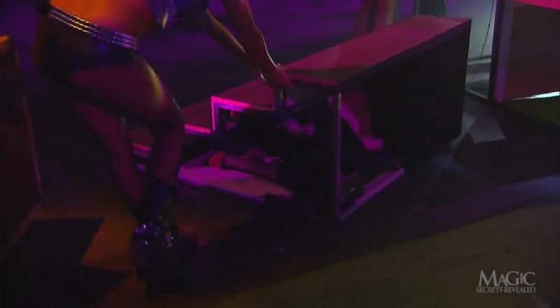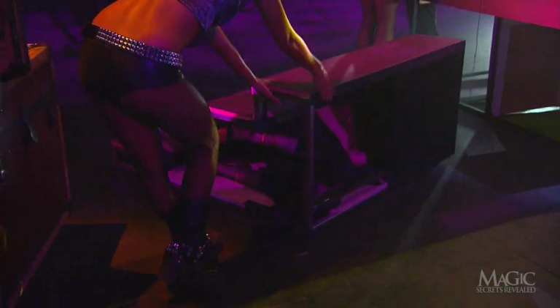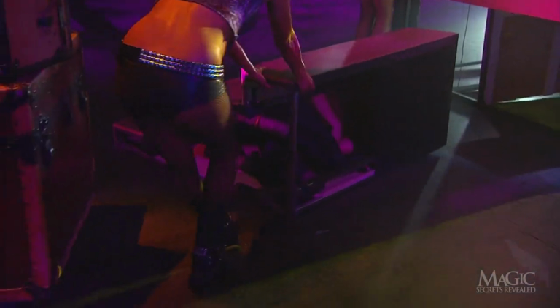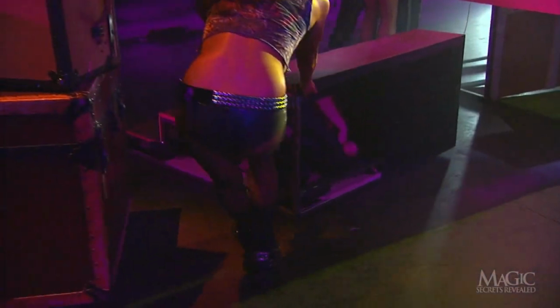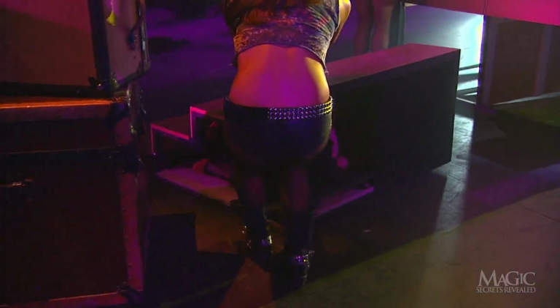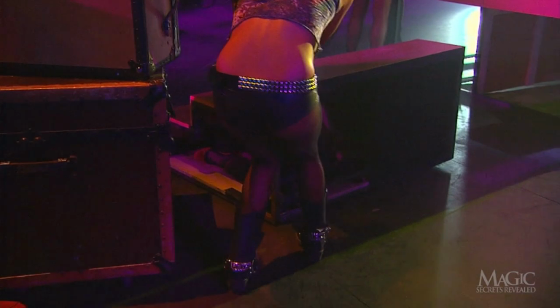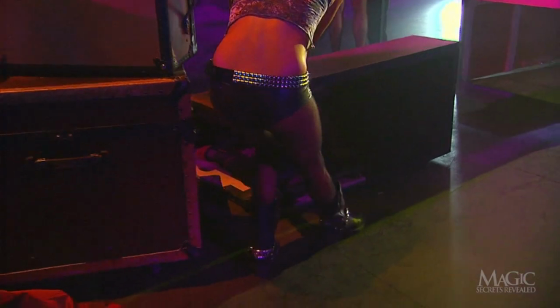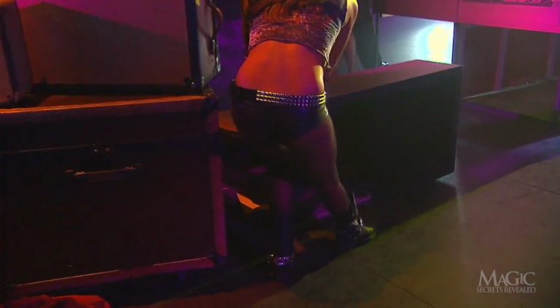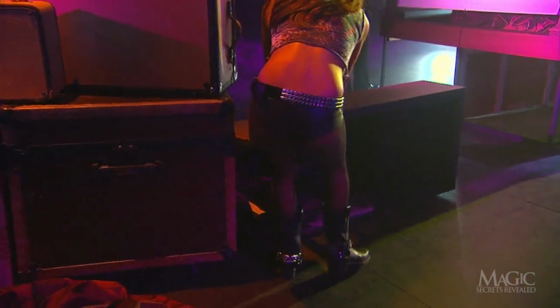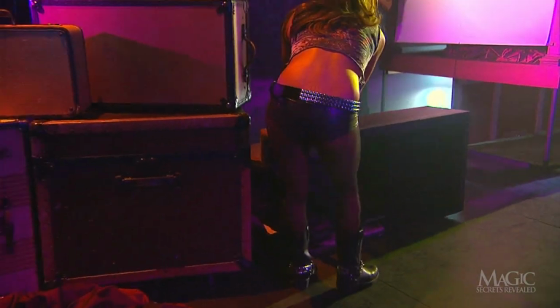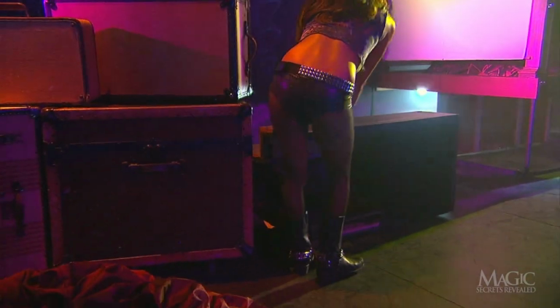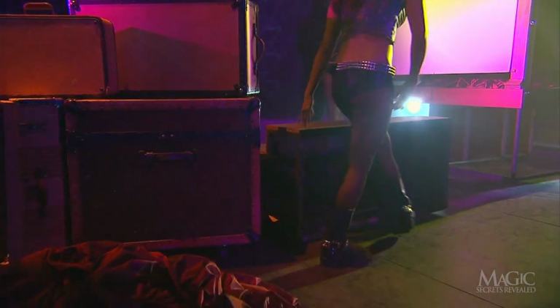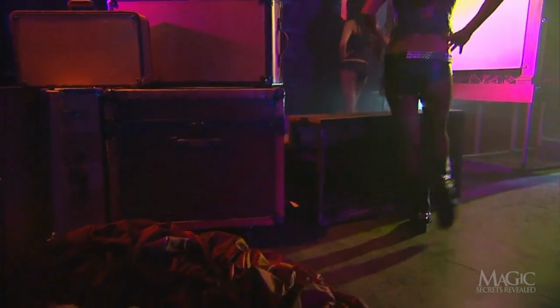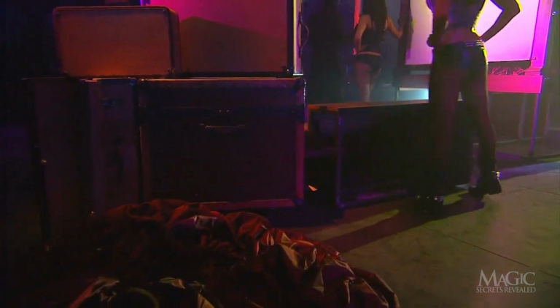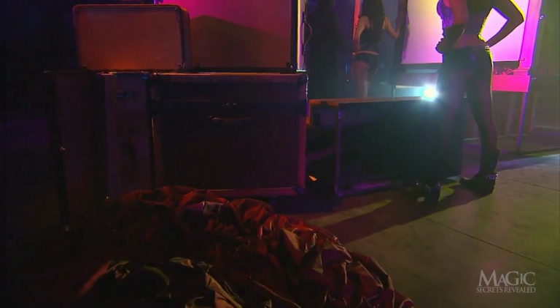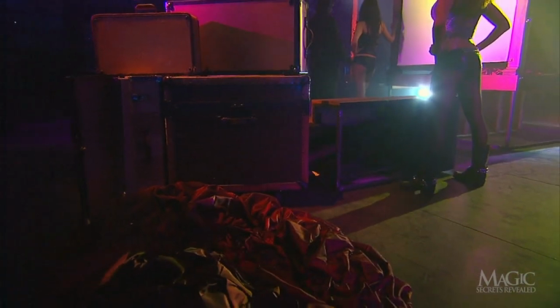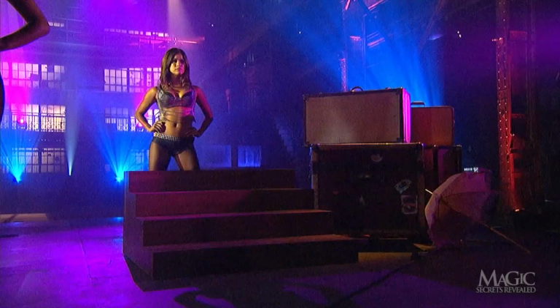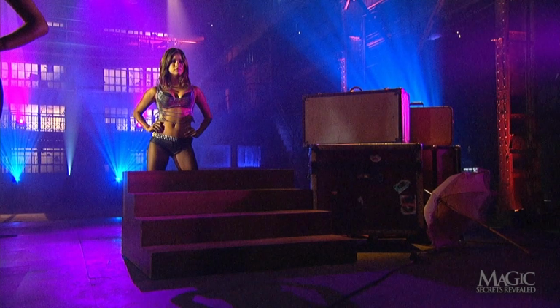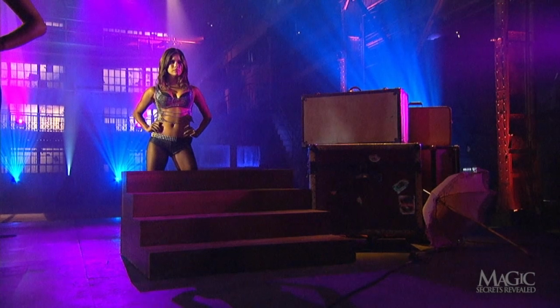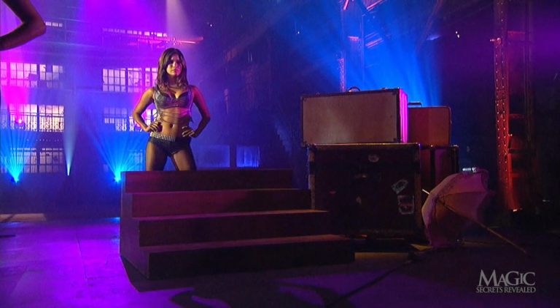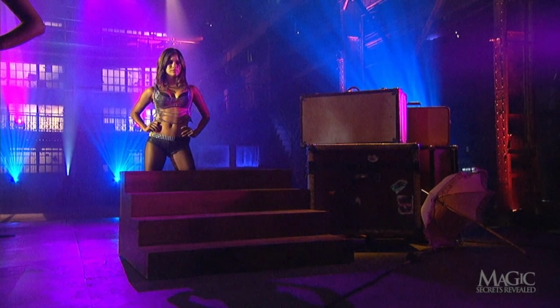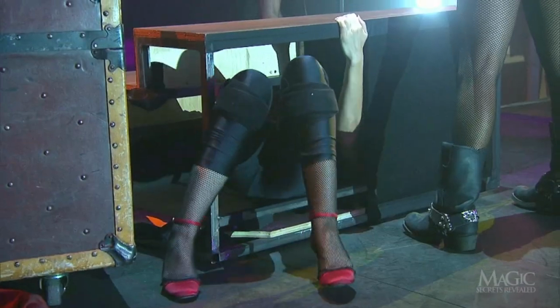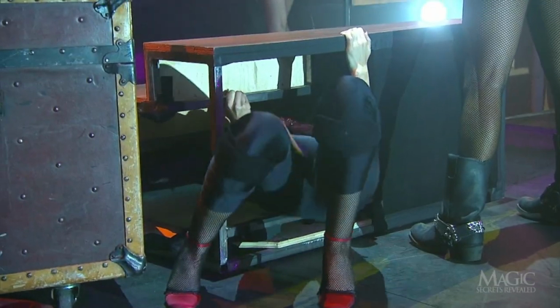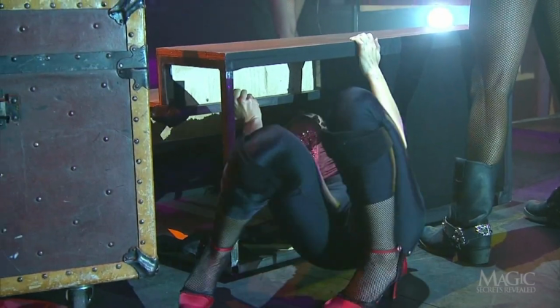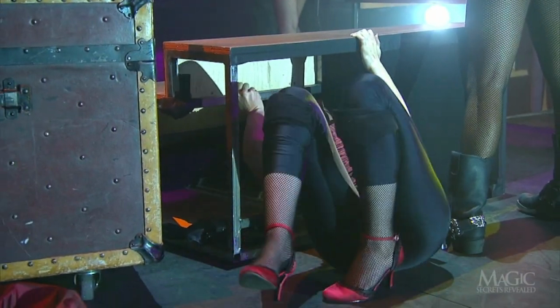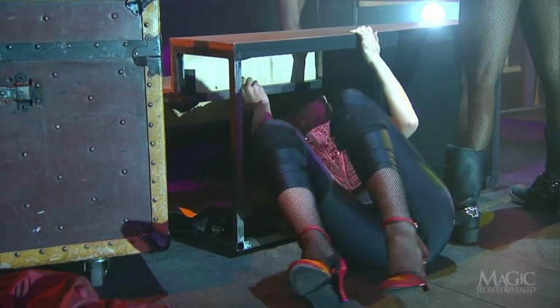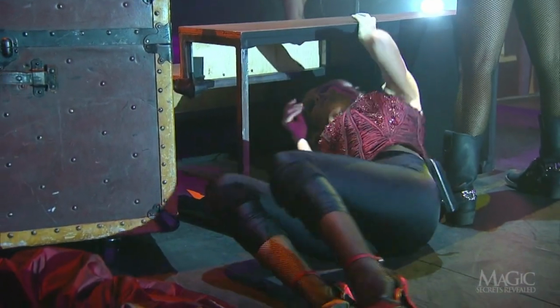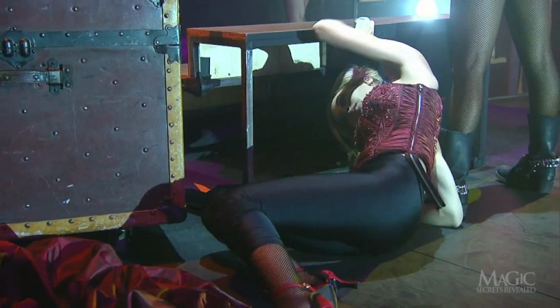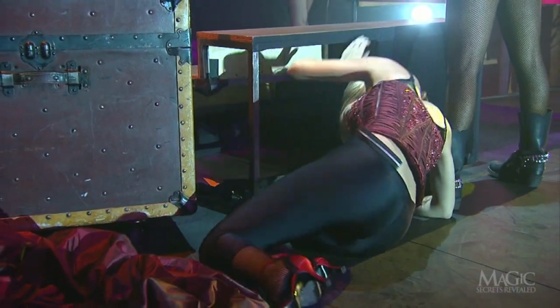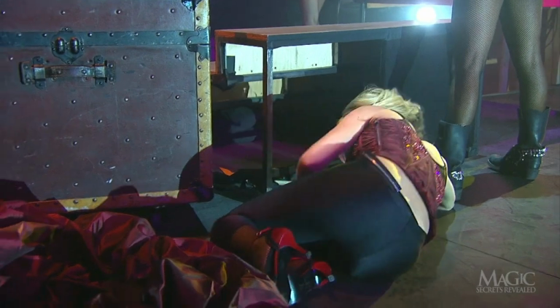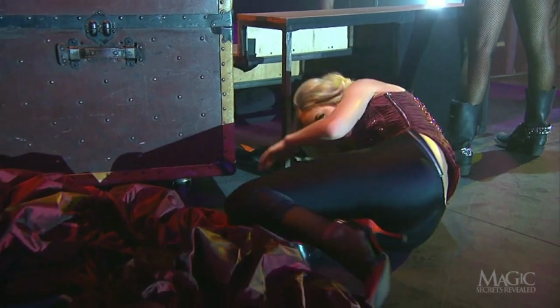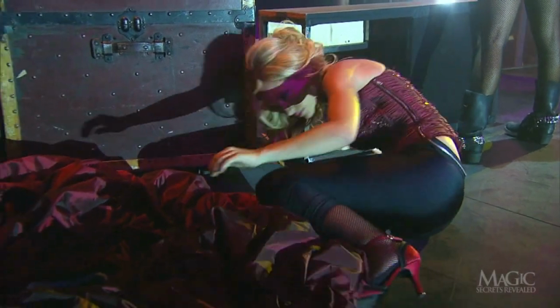Once she's here, she climbs out of the stairs and into a duplicate hoop skirt that is waiting behind the prop steamer trunks.